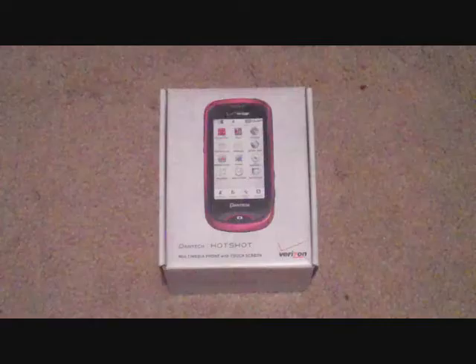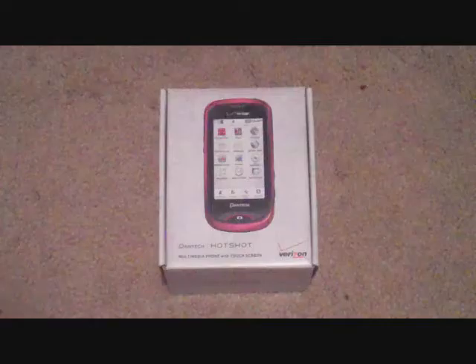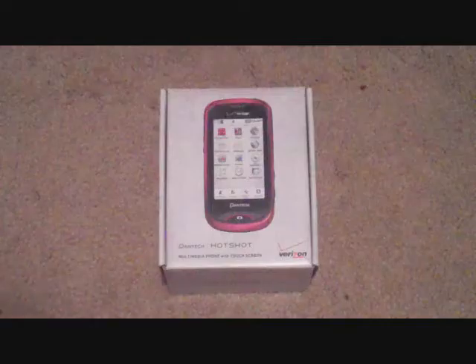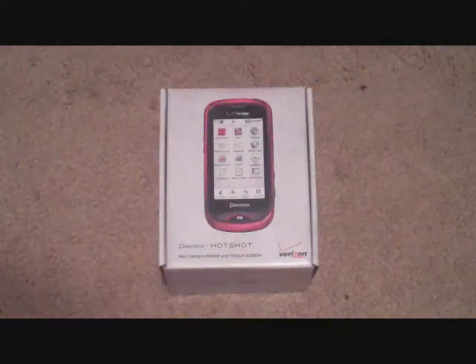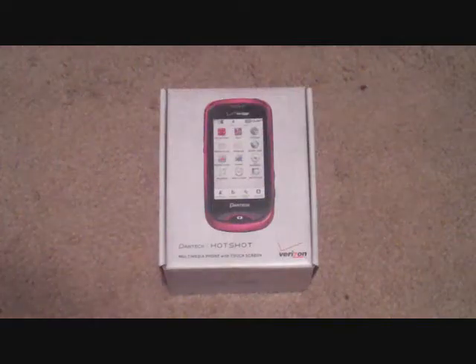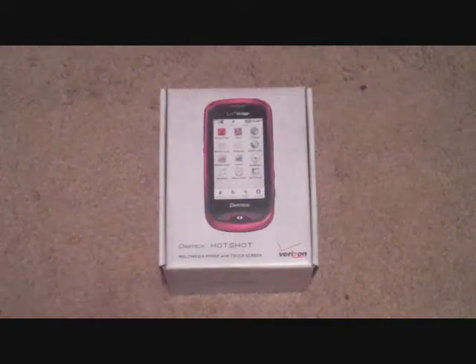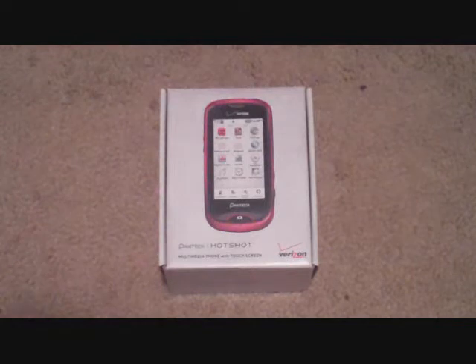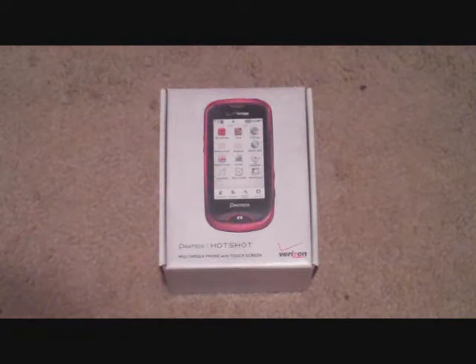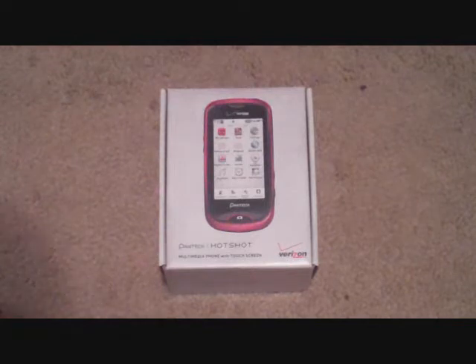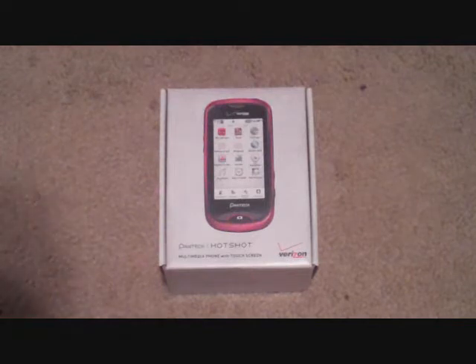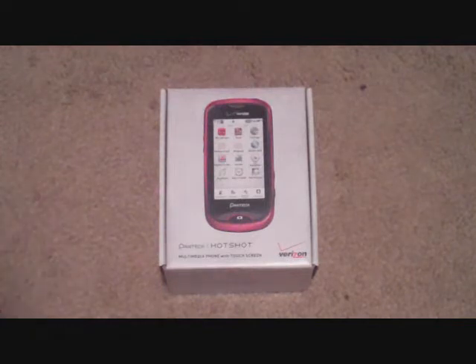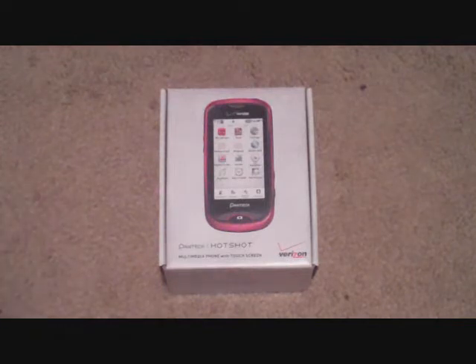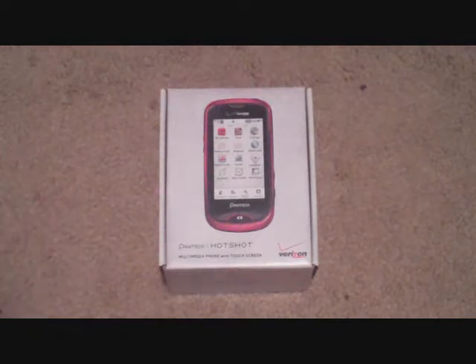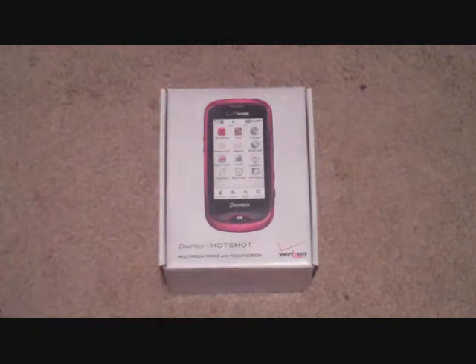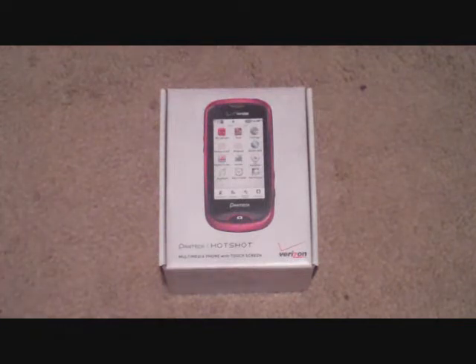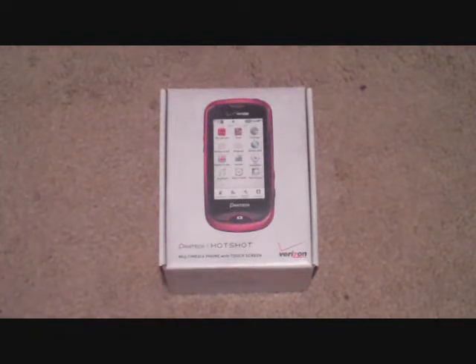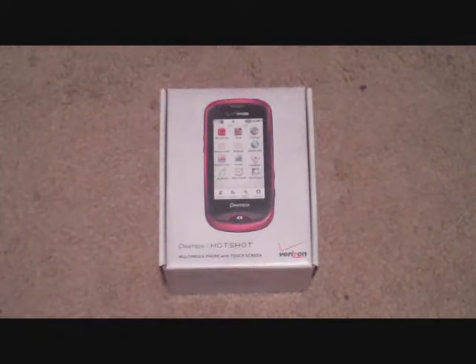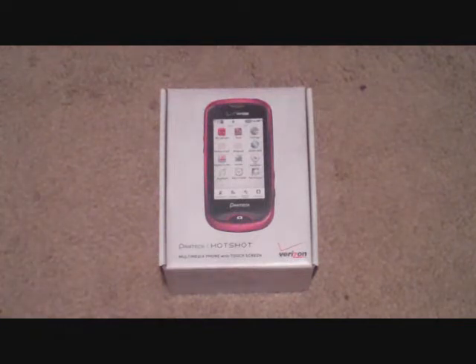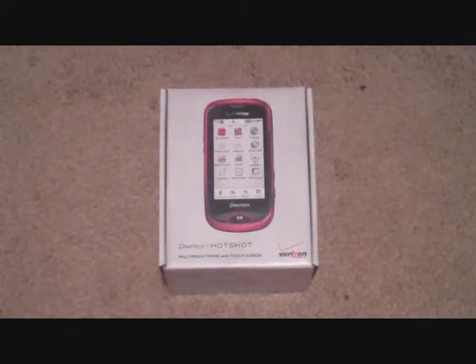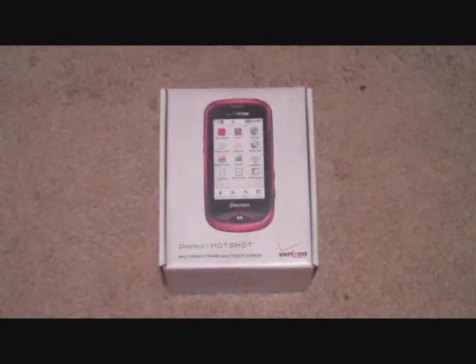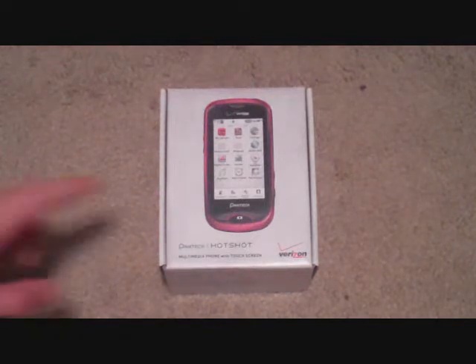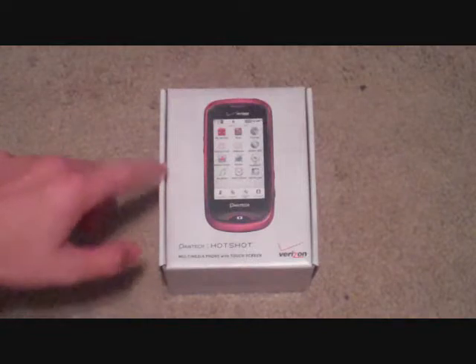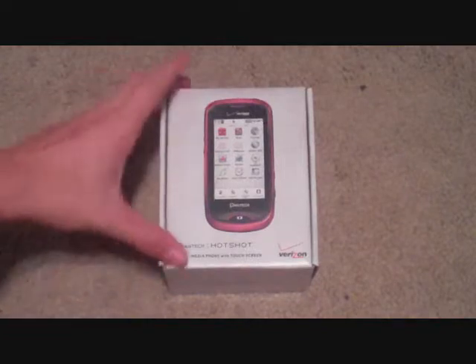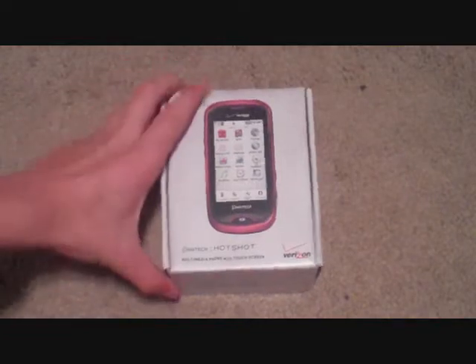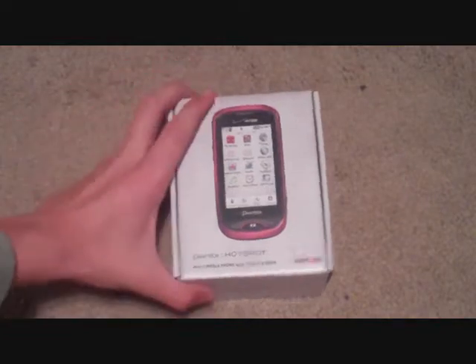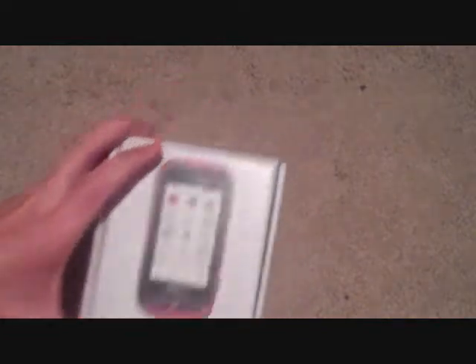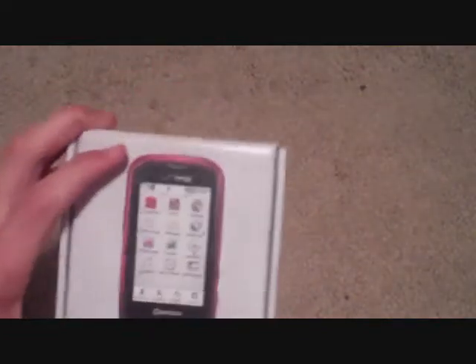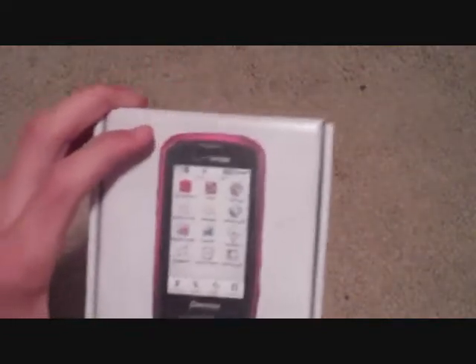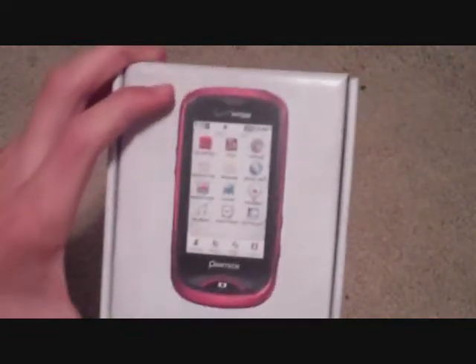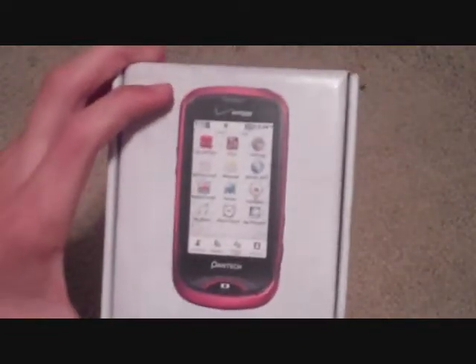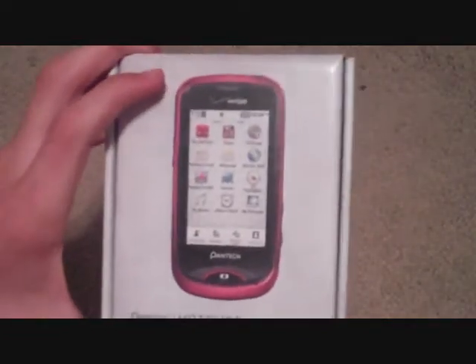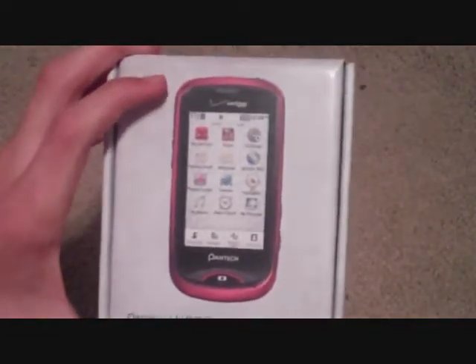Hey YouTube, it's Zywex here with an unboxing of the Pantech Hotshot, which is a basic phone from Verizon. As you can see, as much as it looks like a smartphone, it really isn't — it just has a touchscreen.